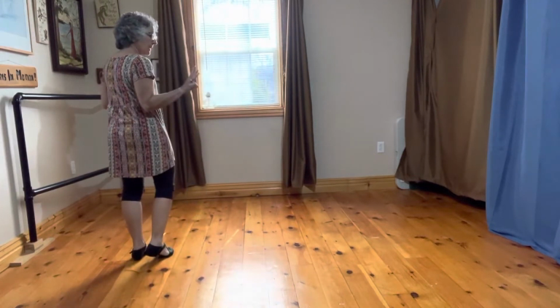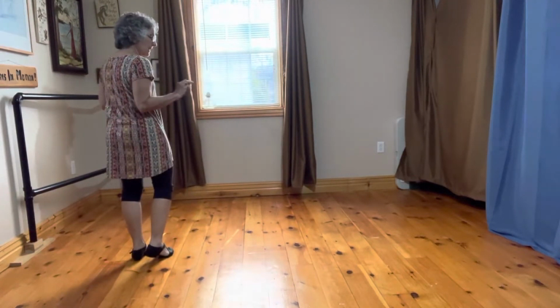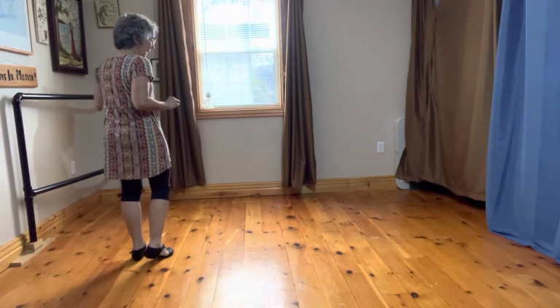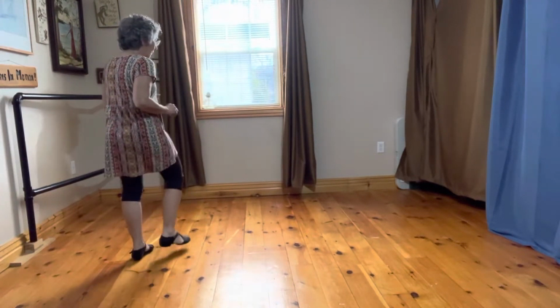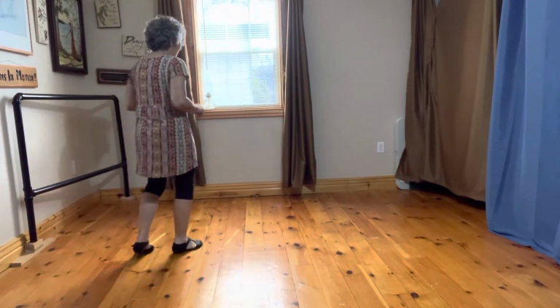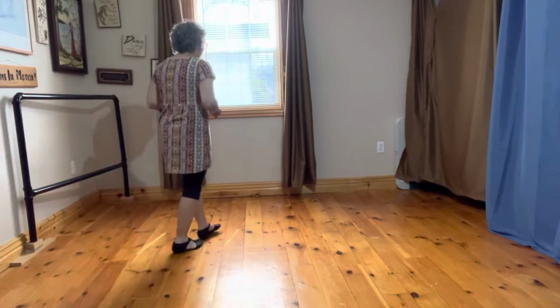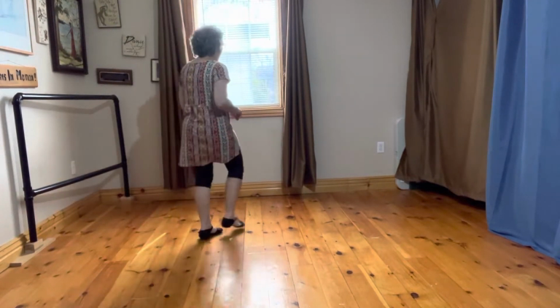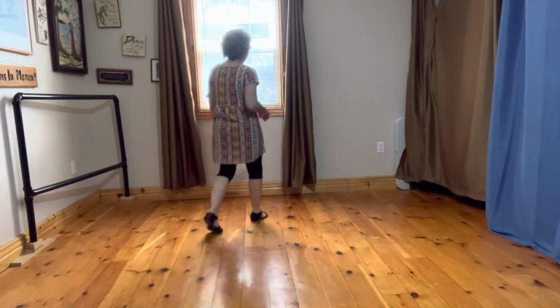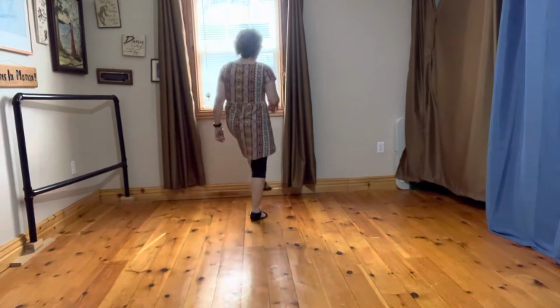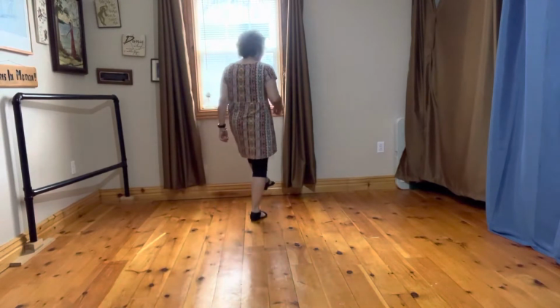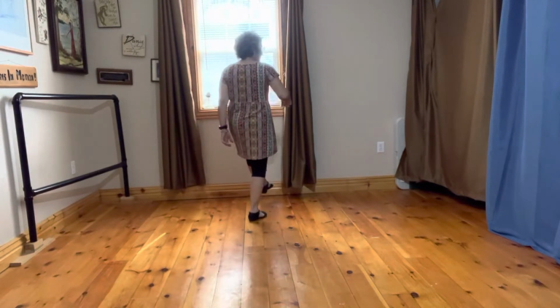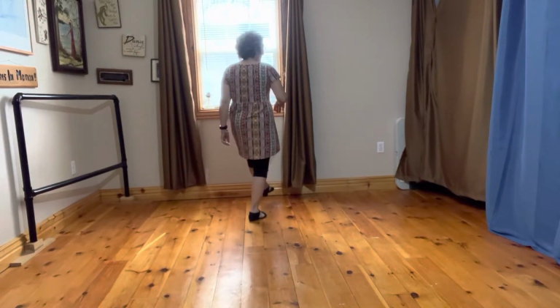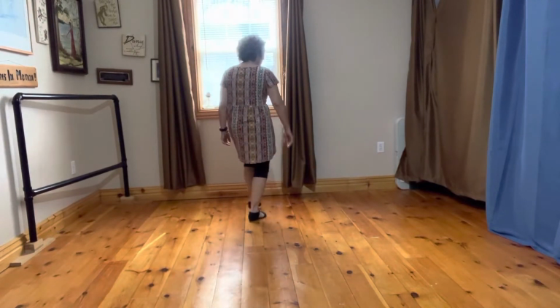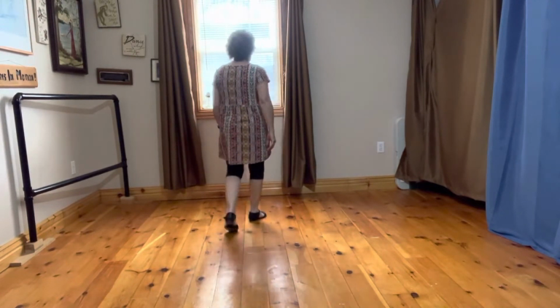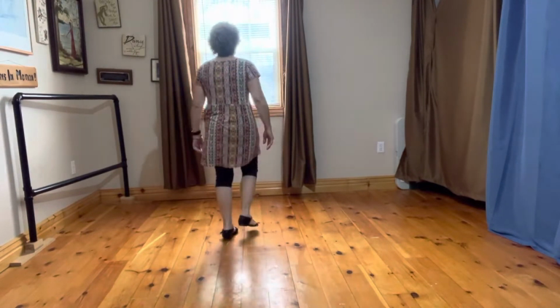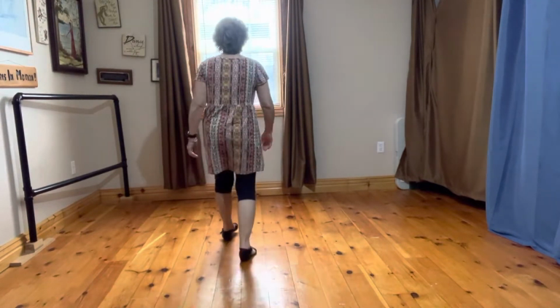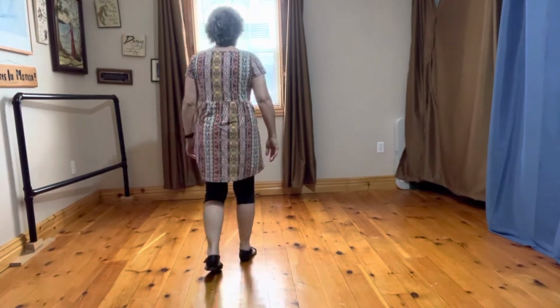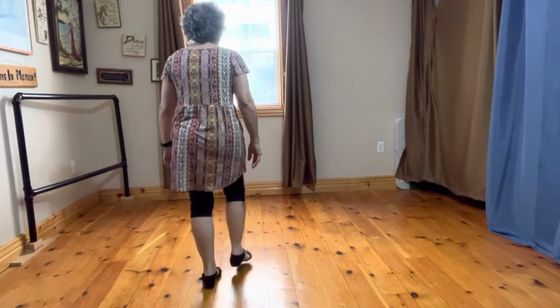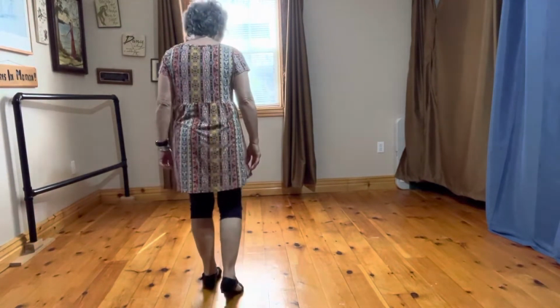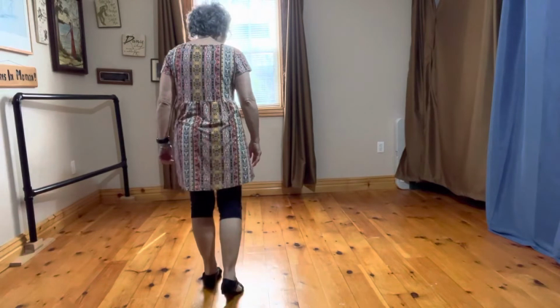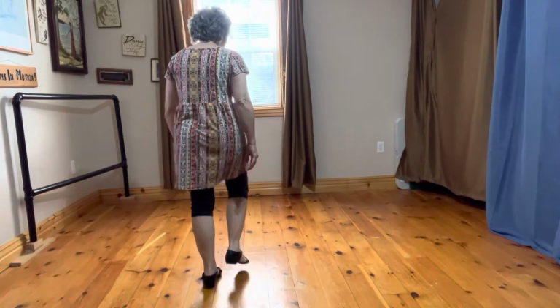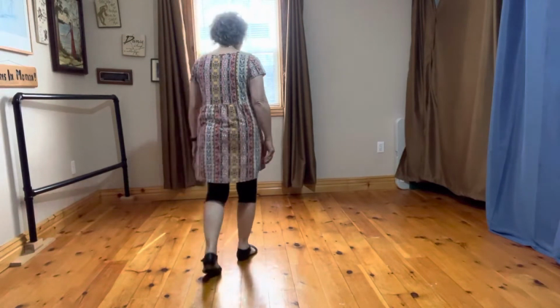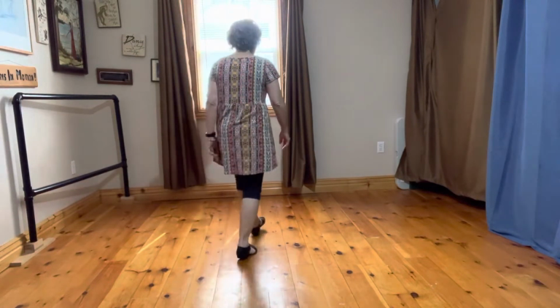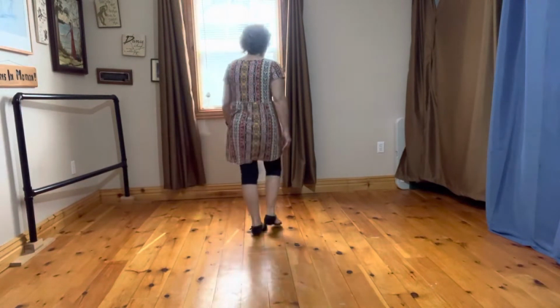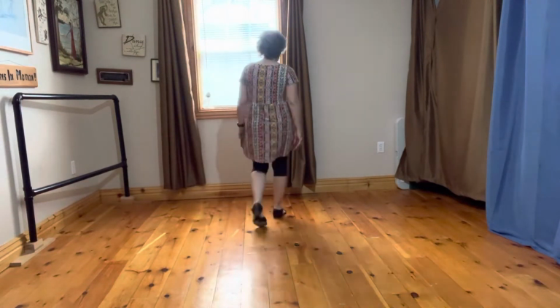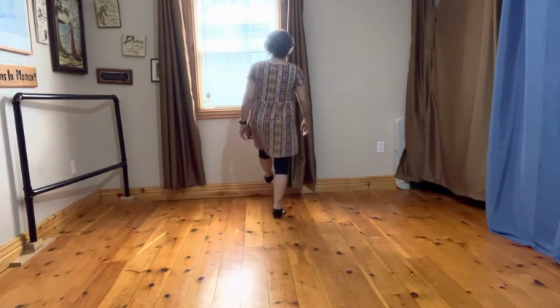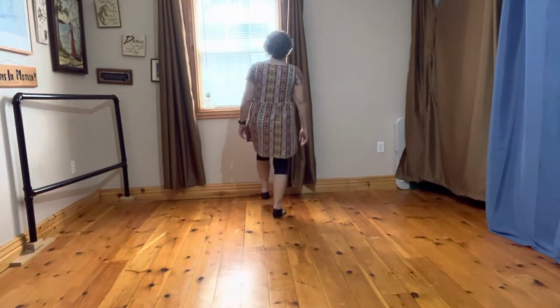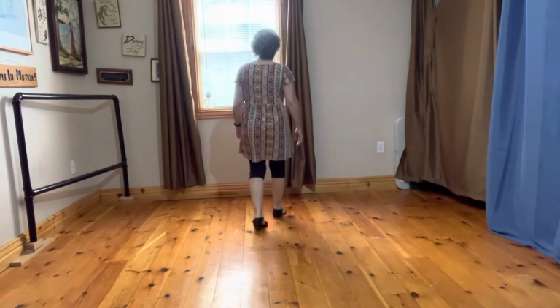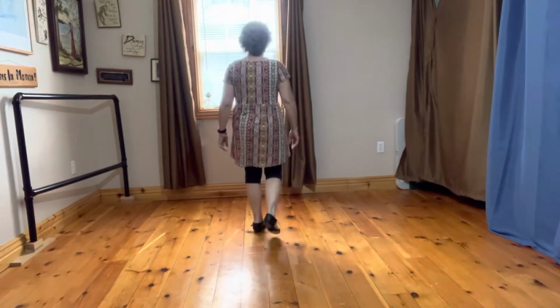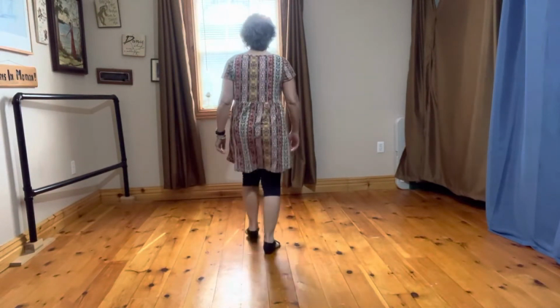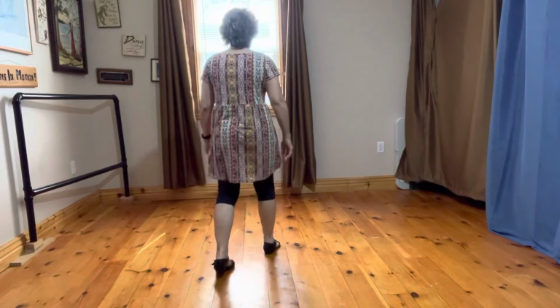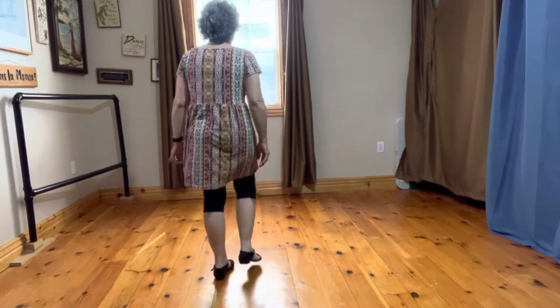Three steps and a kick. One, two, three, kick. Now three steps back and a touch. One, two, three, touch. Forward and kick. One, two, three, kick. One, two, three, touch.